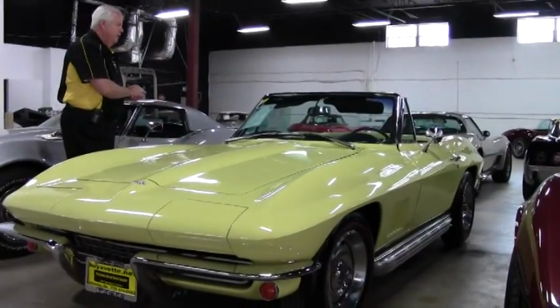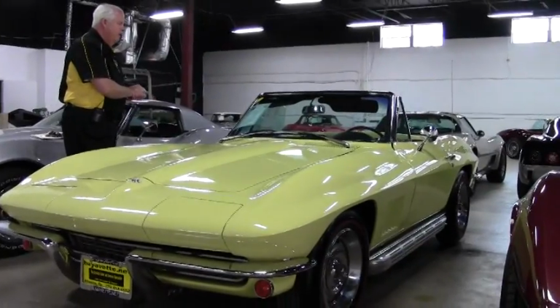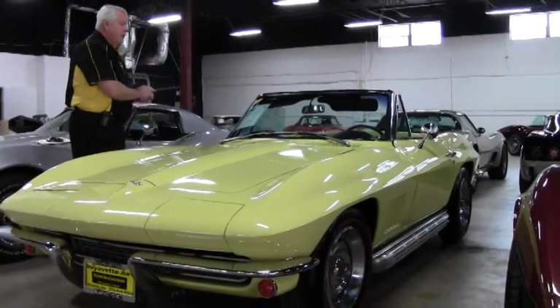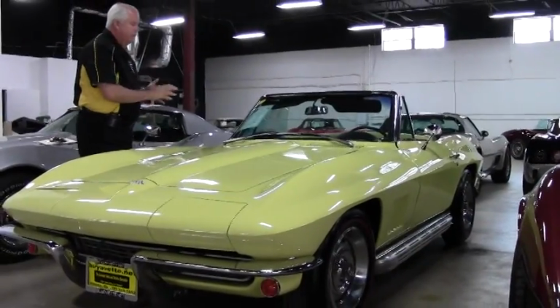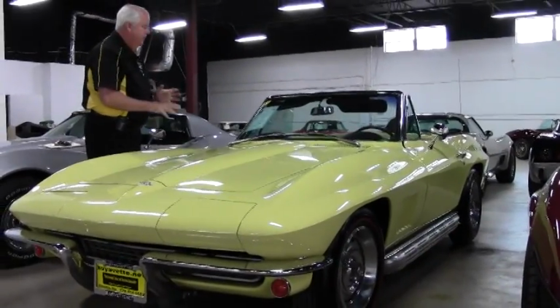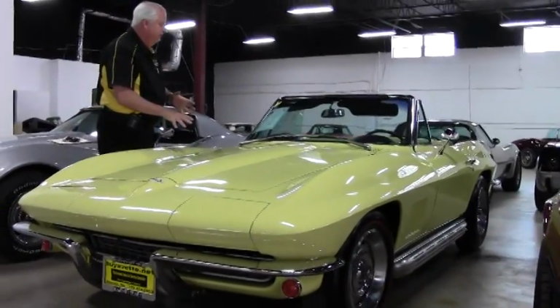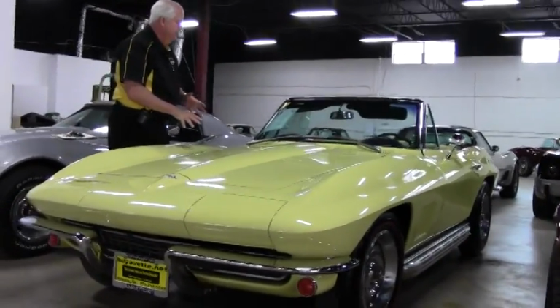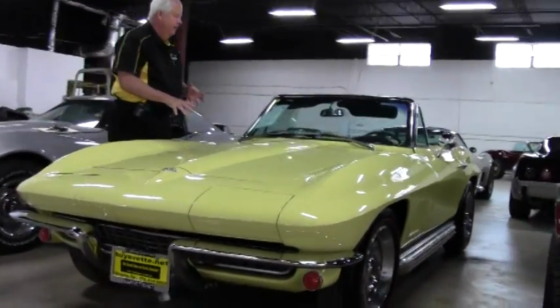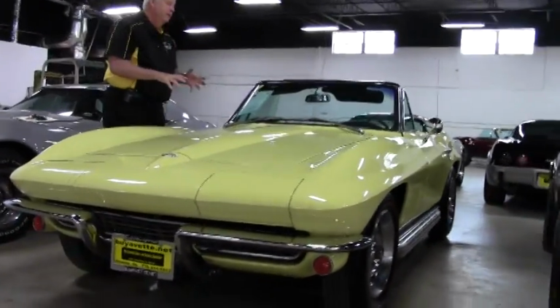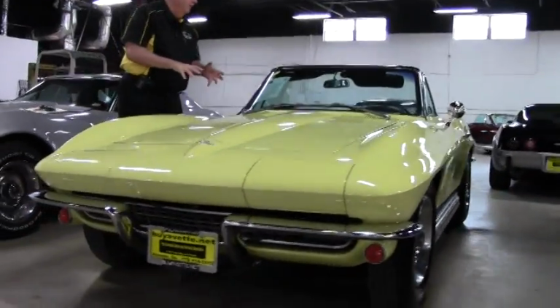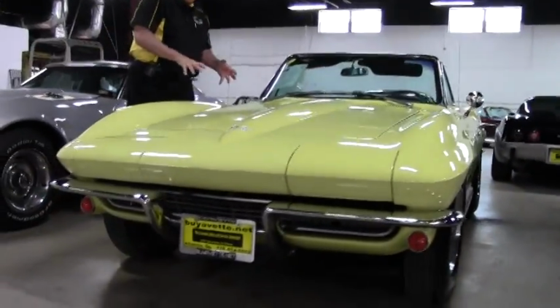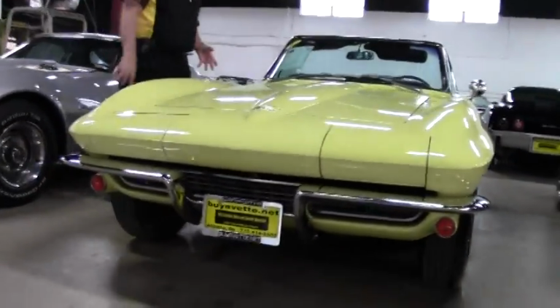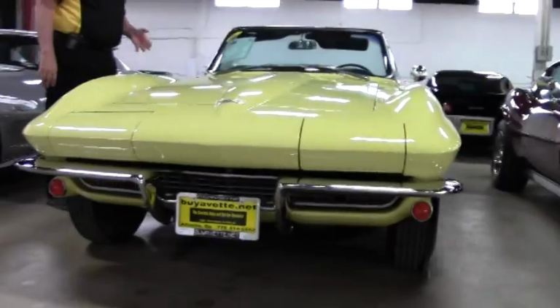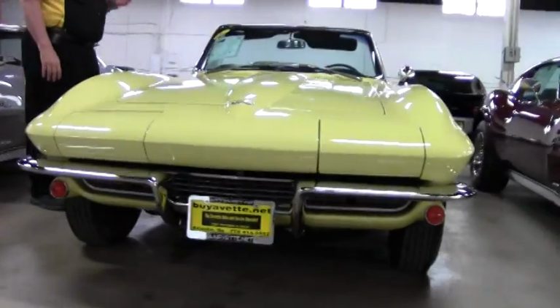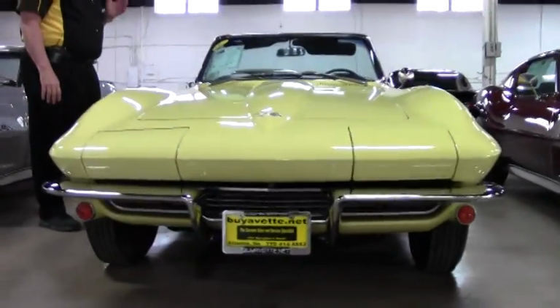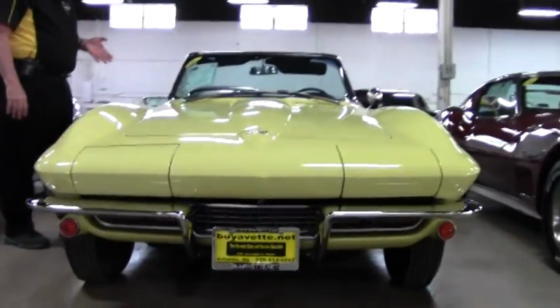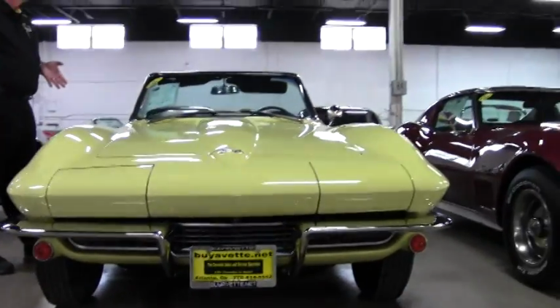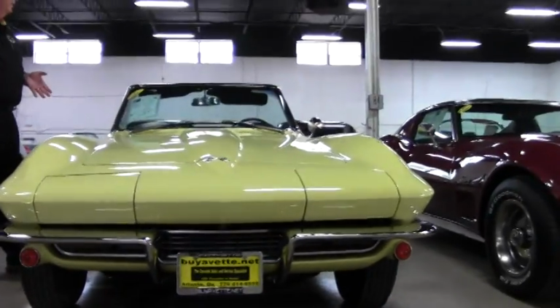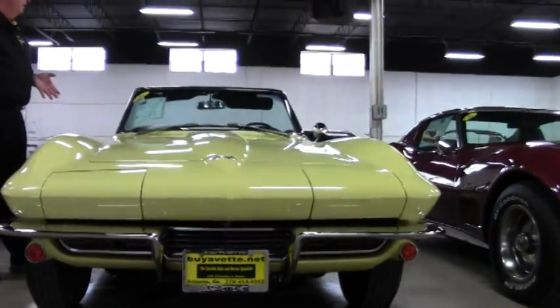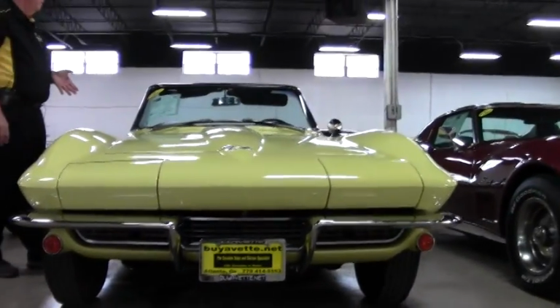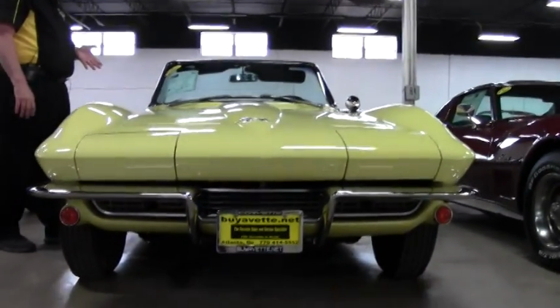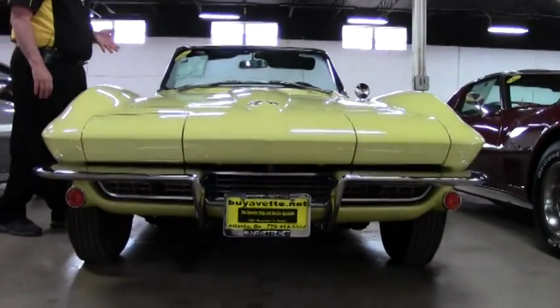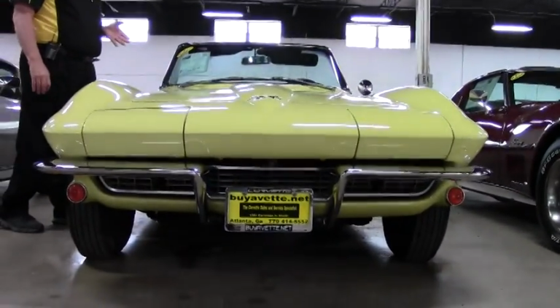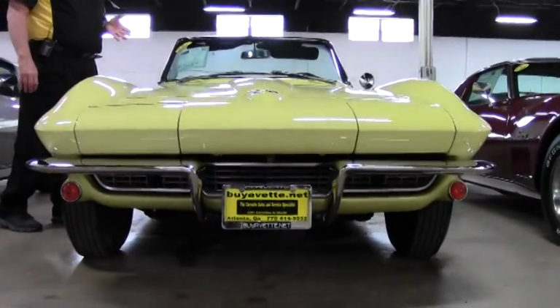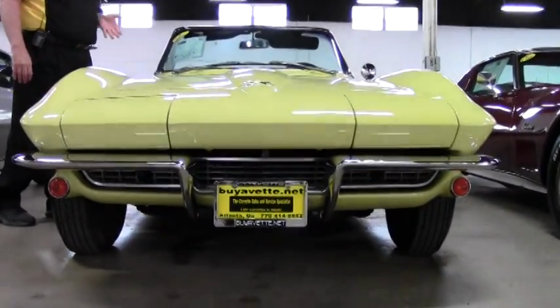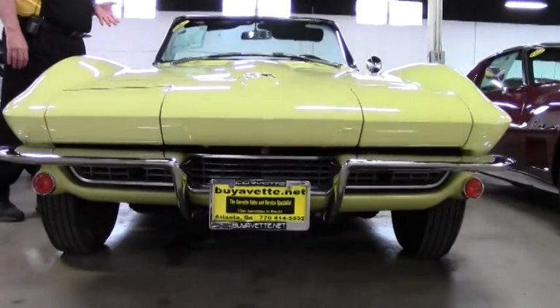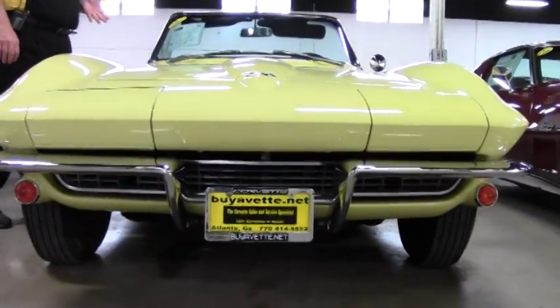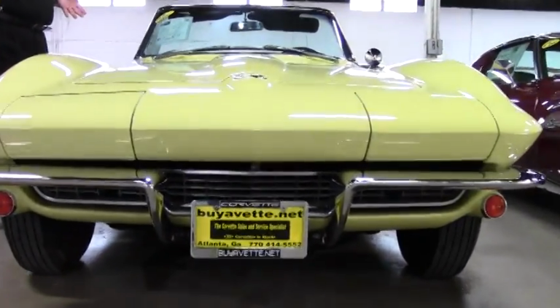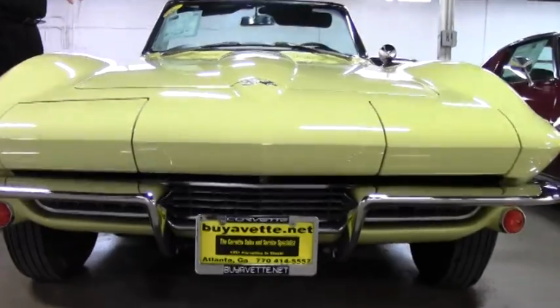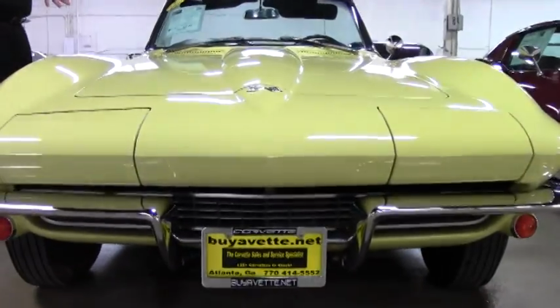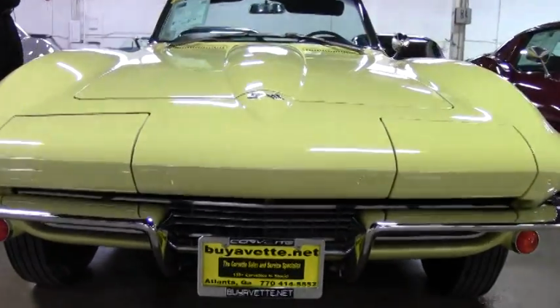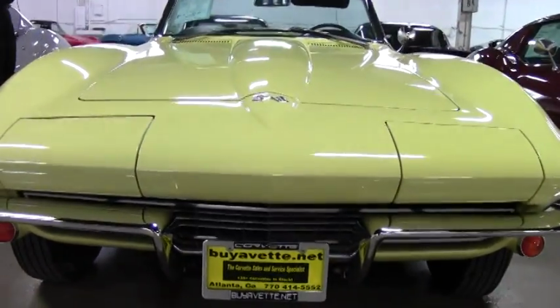You're talking code correct paint and interior. This is a numbers matching 300 horsepower, 327 cubic inch, 4 speed manual.